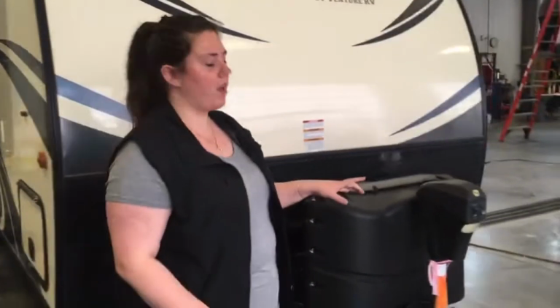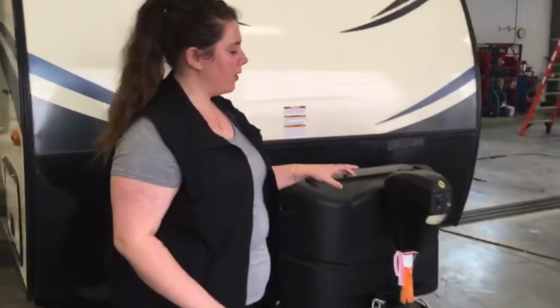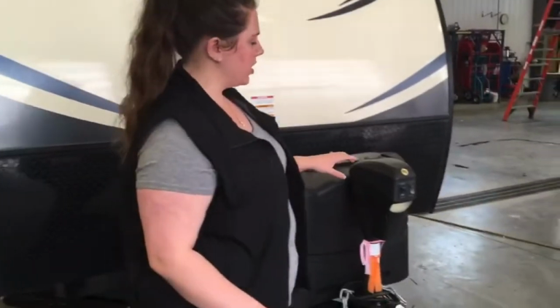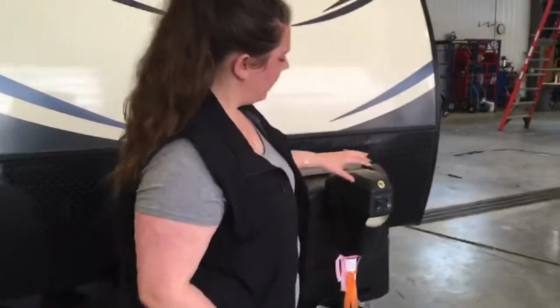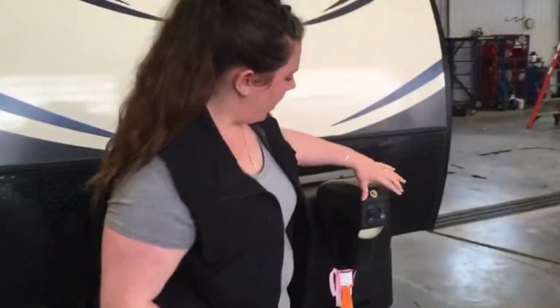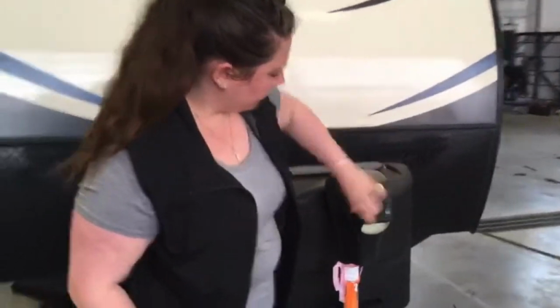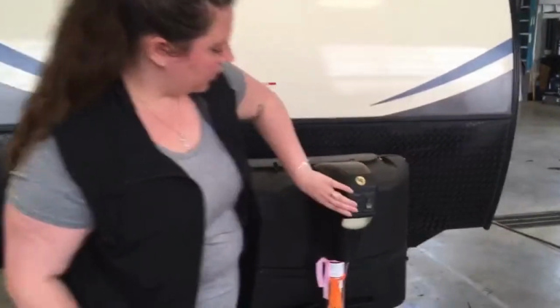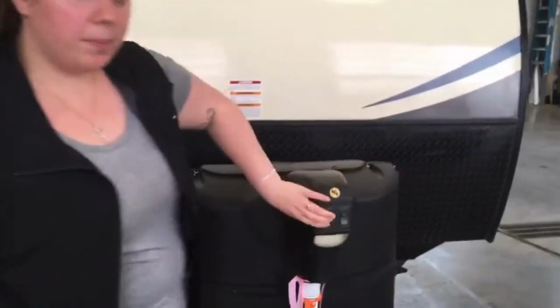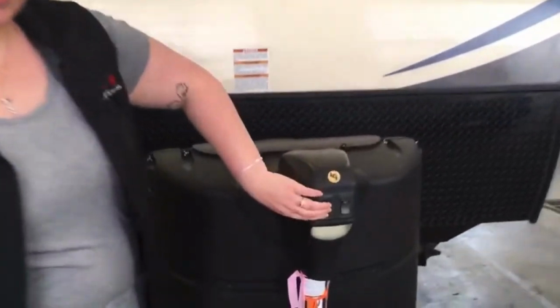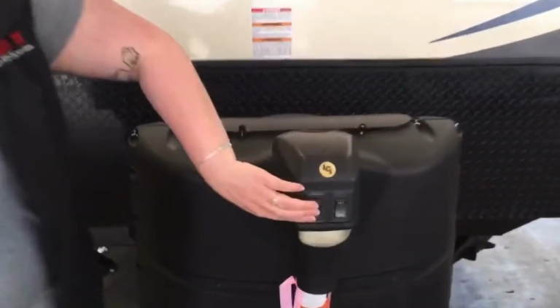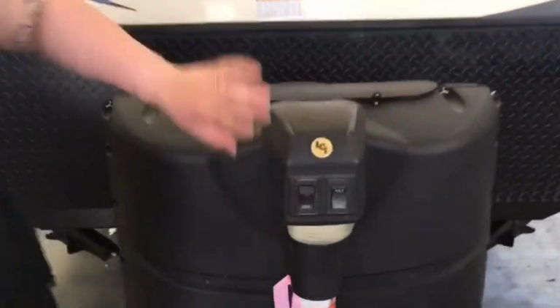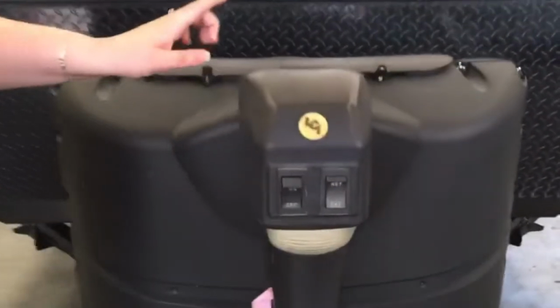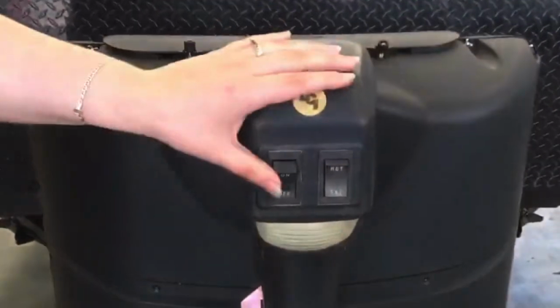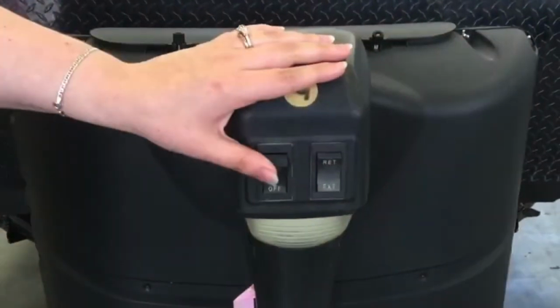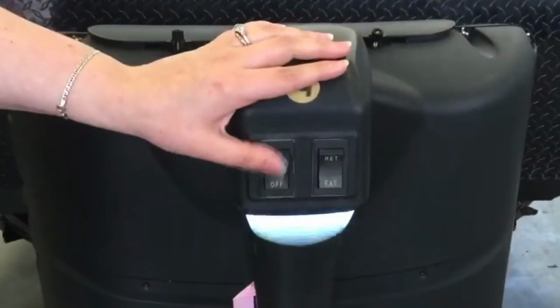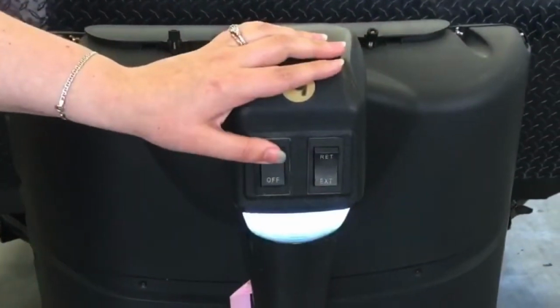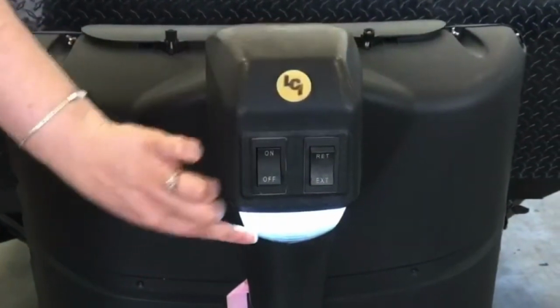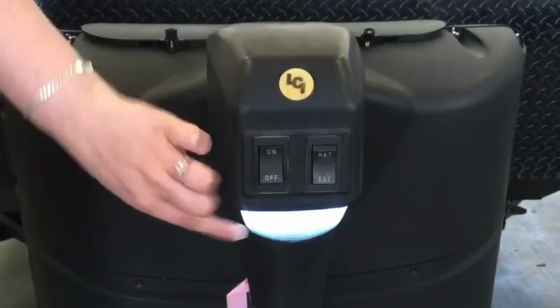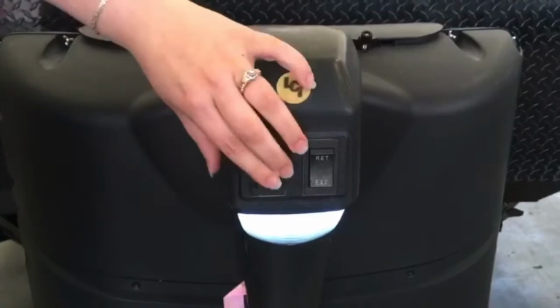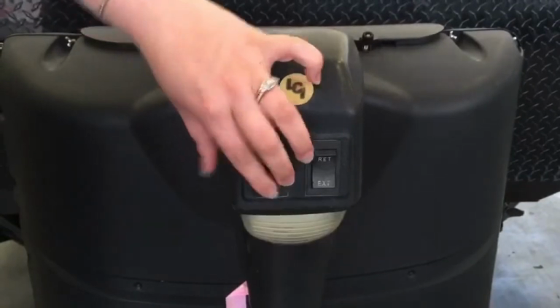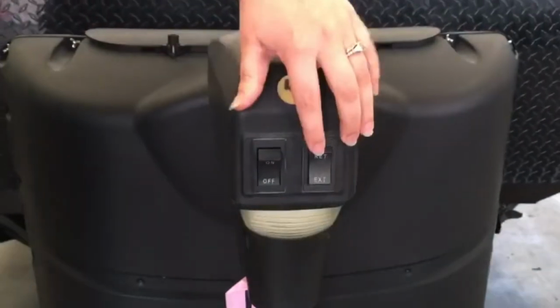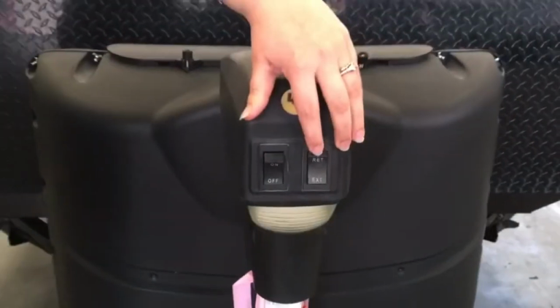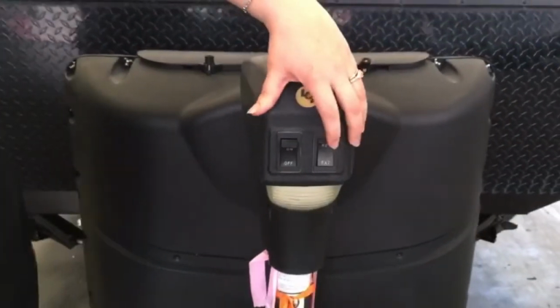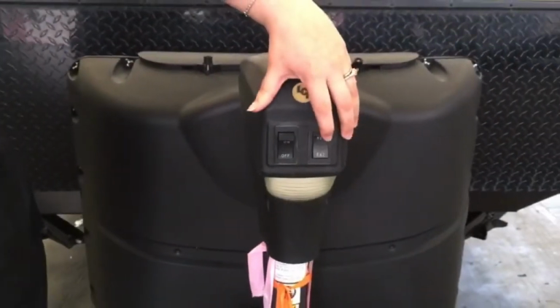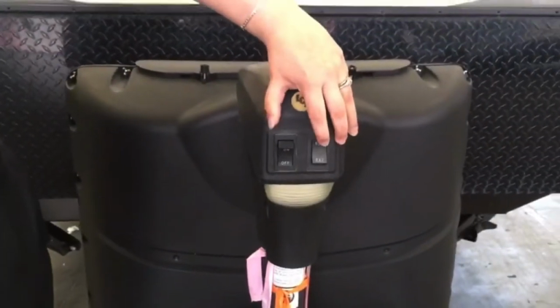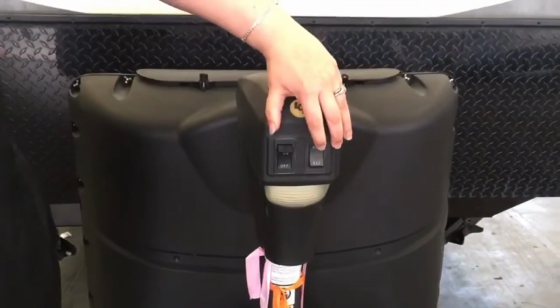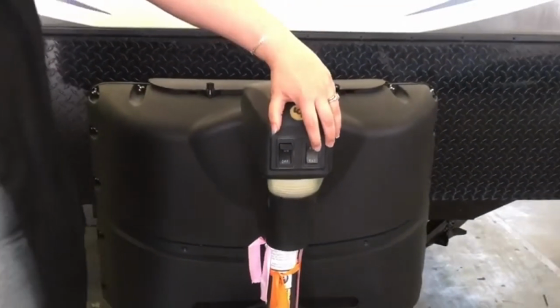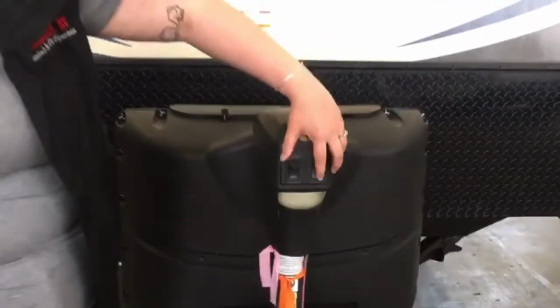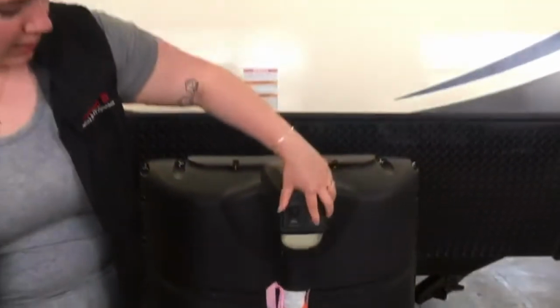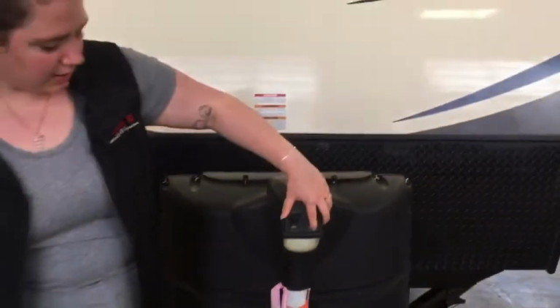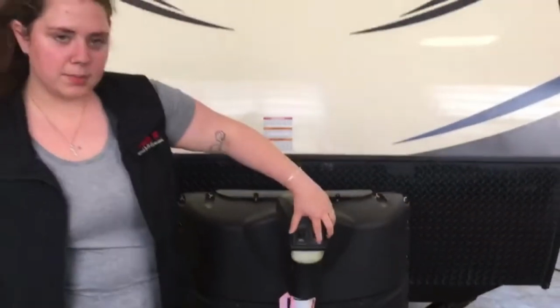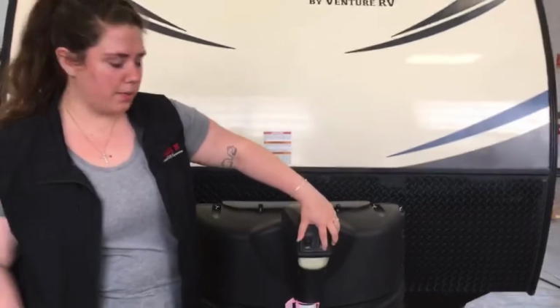We've got your power tongue jack. The power jack is always powered with the battery, so the on switch is simply for the light on the front. Here we've got the button for retracting and for extending. Pretty simple.